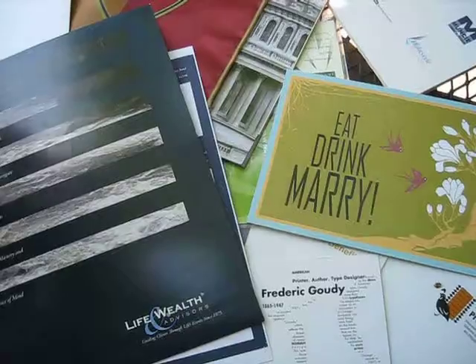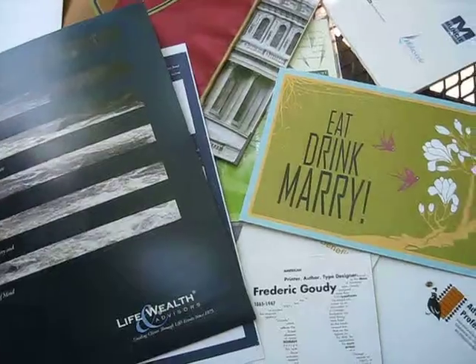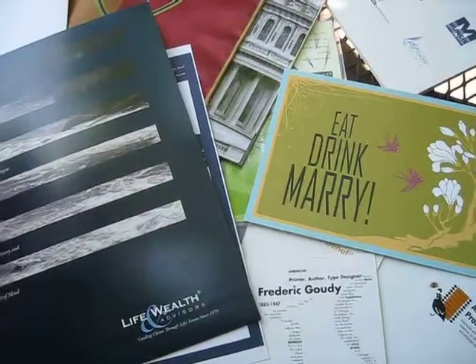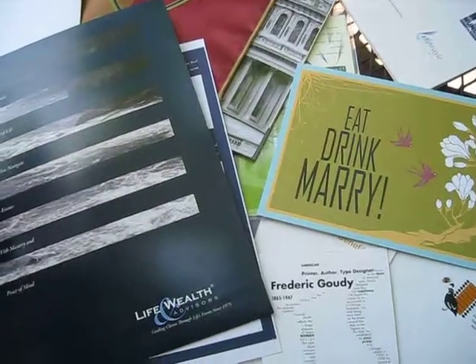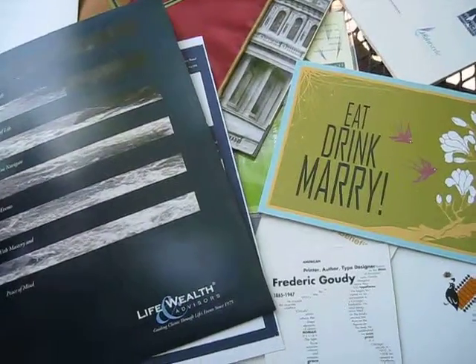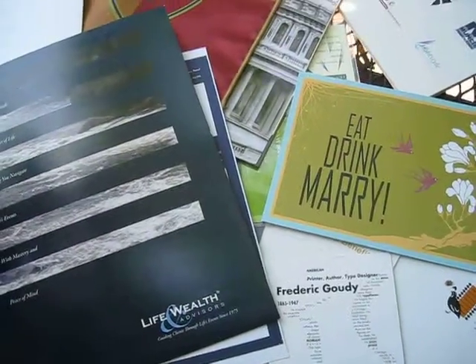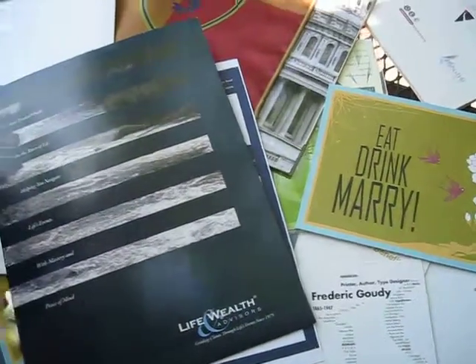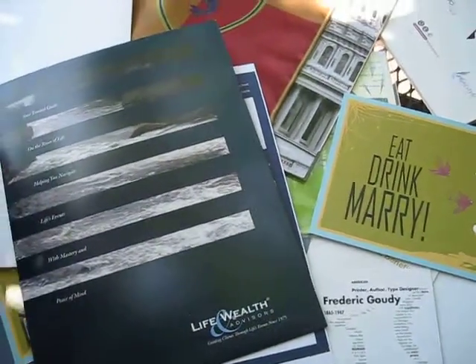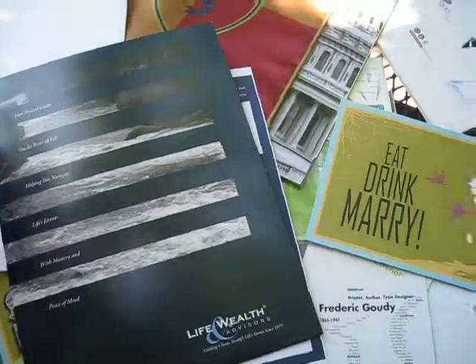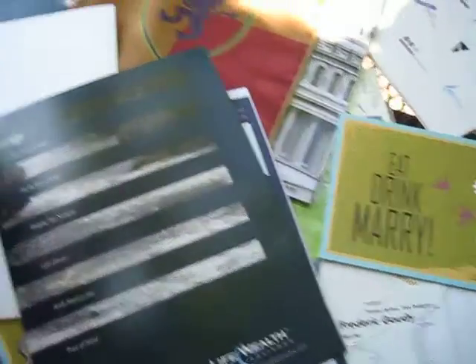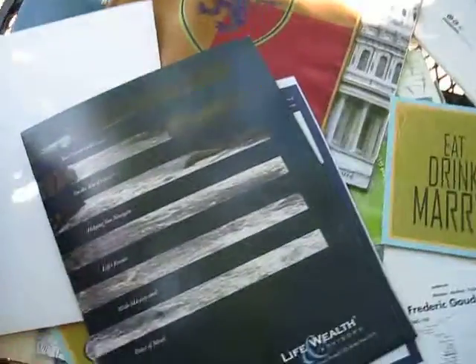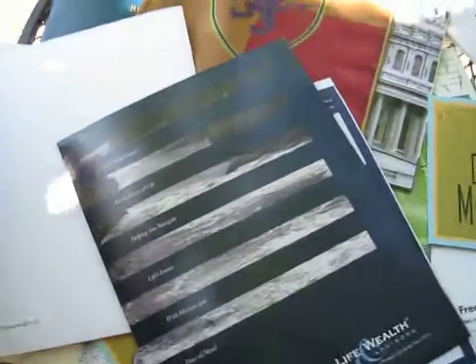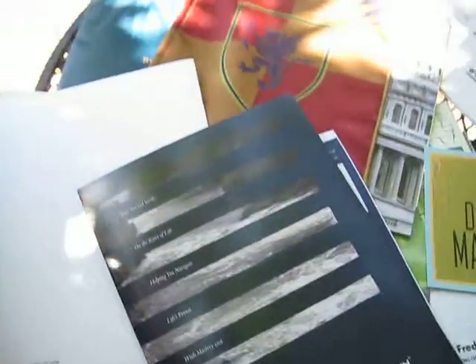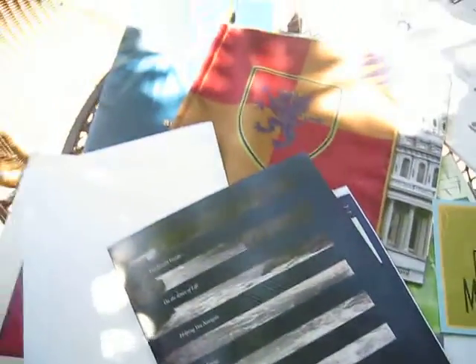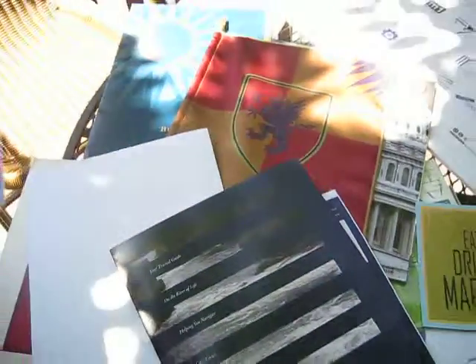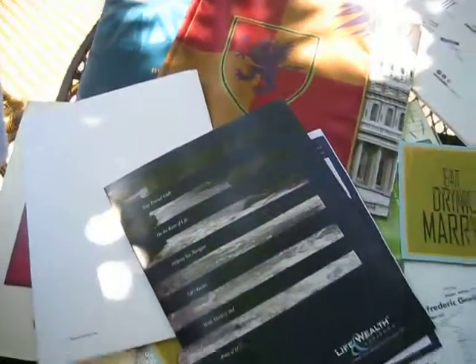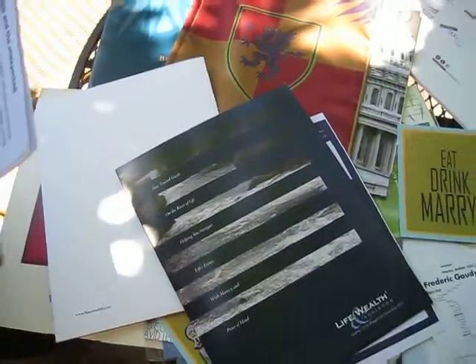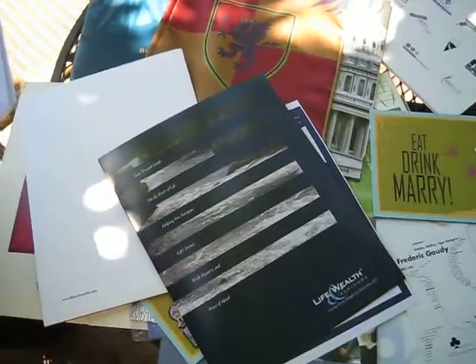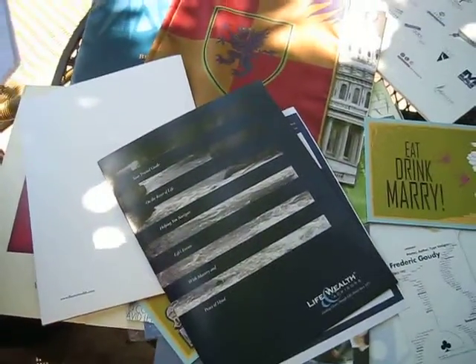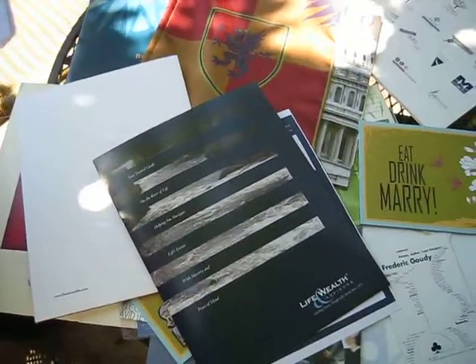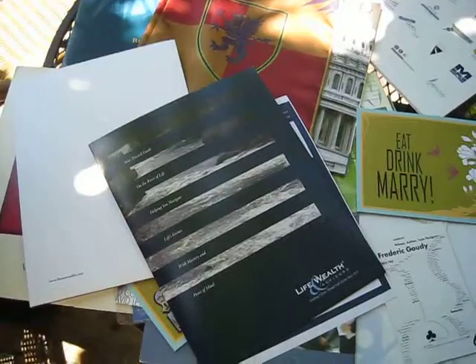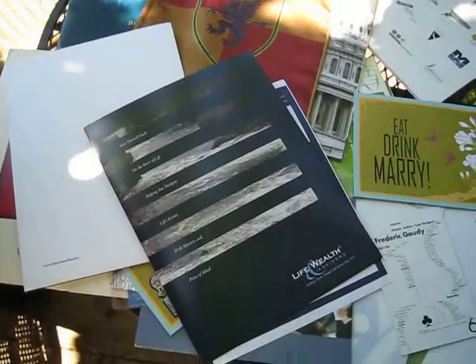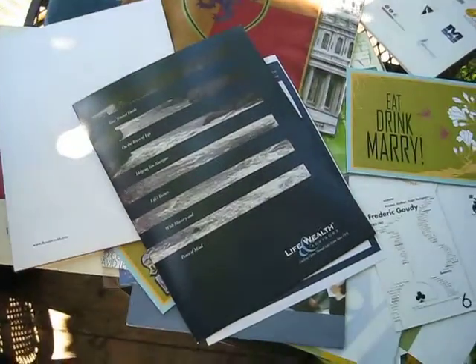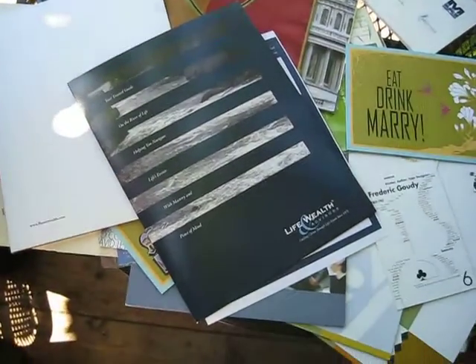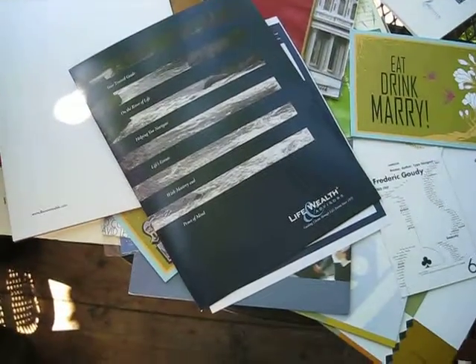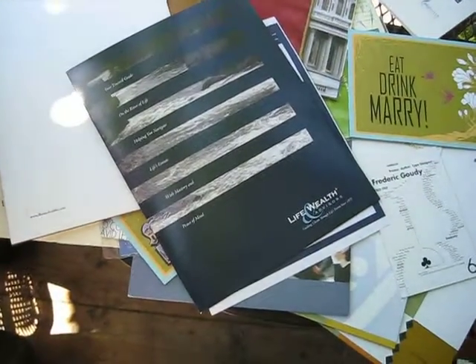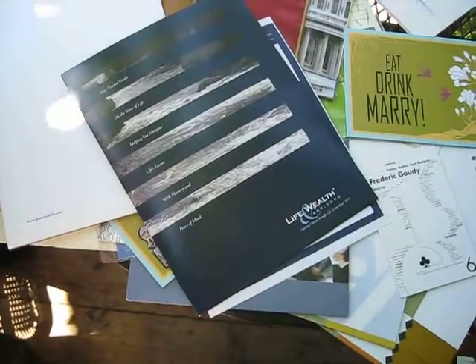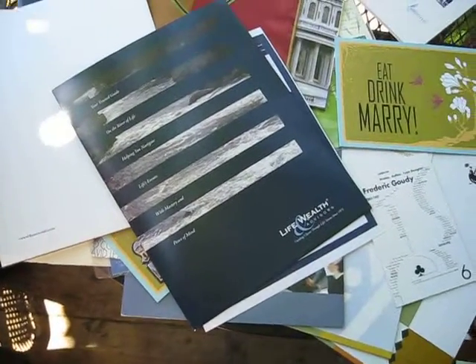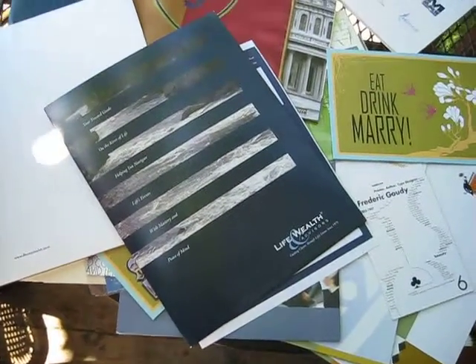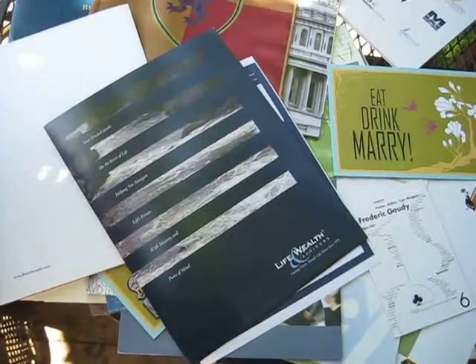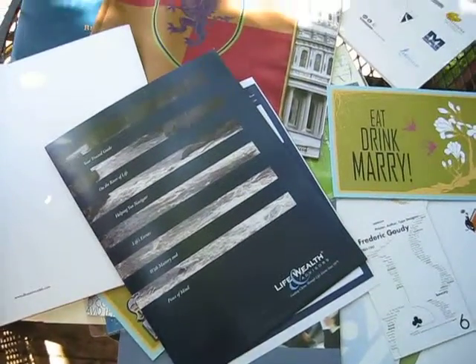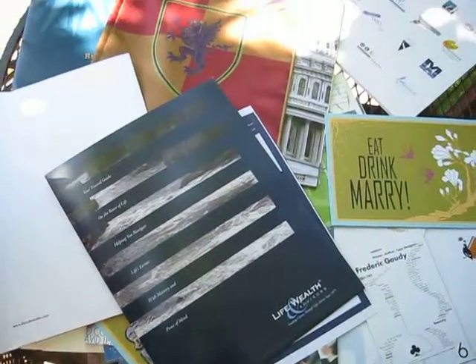Design process. After the discovery phase, I sketch out ideas, the directions, the concepts by hand.